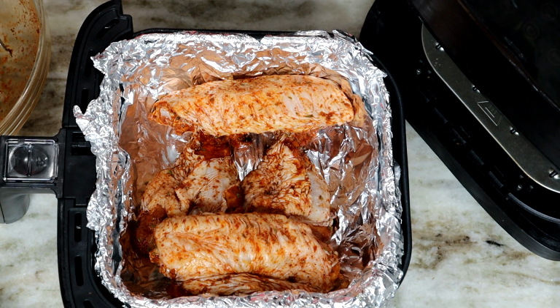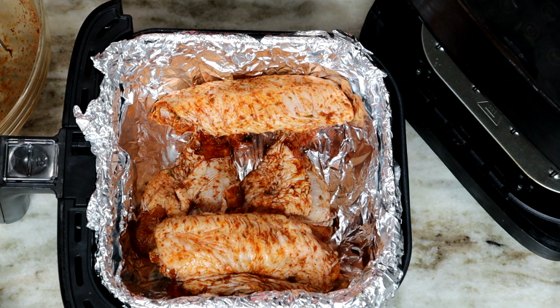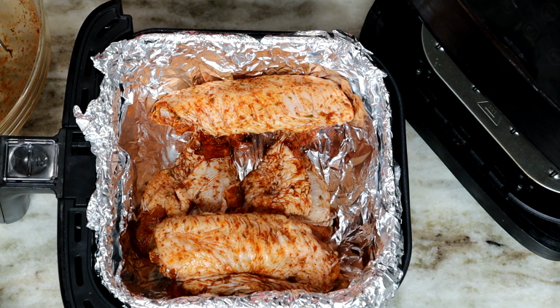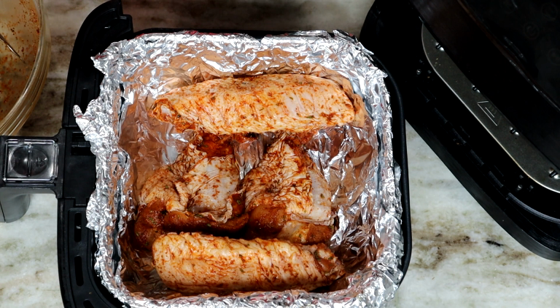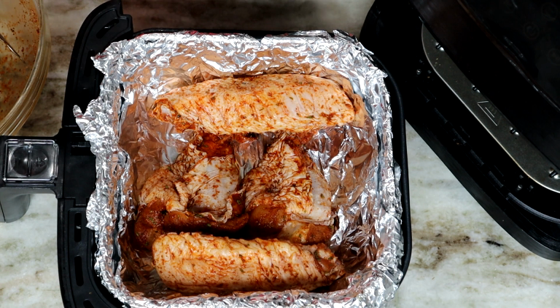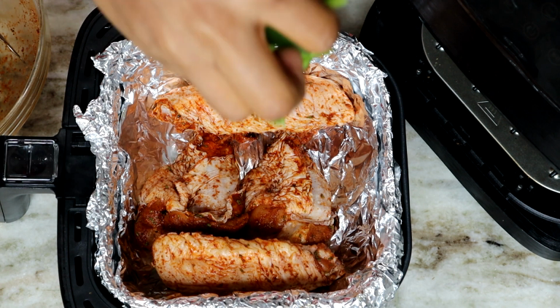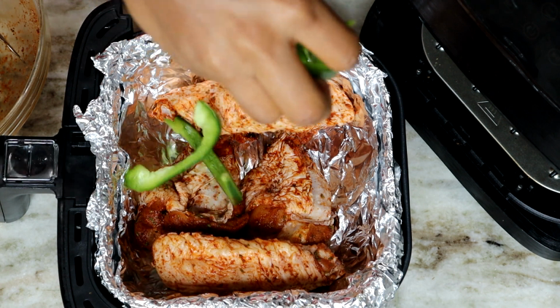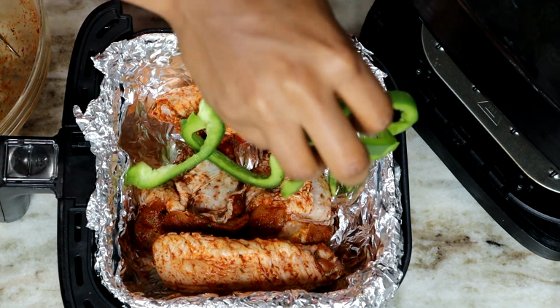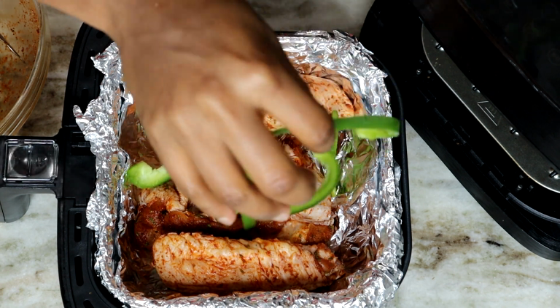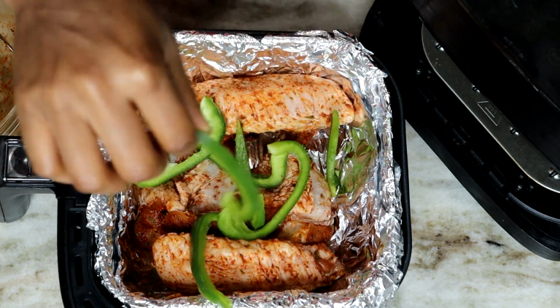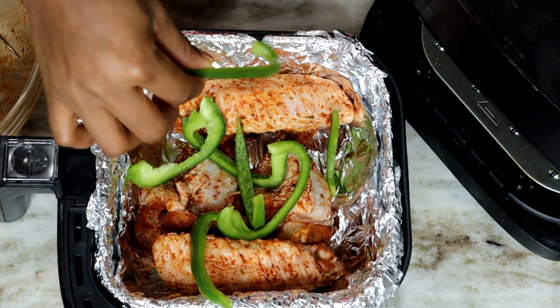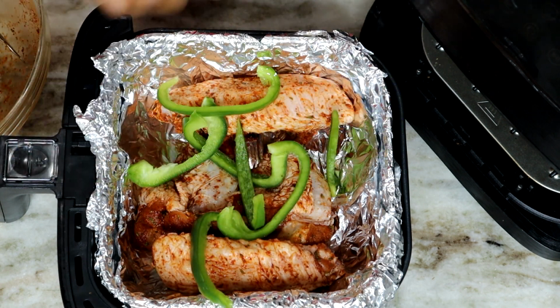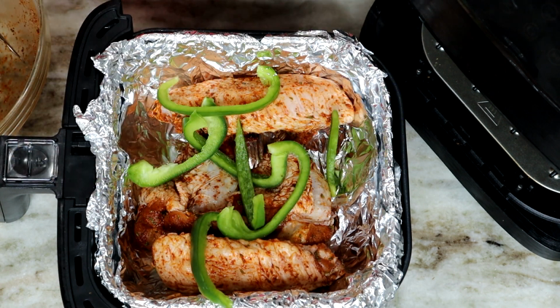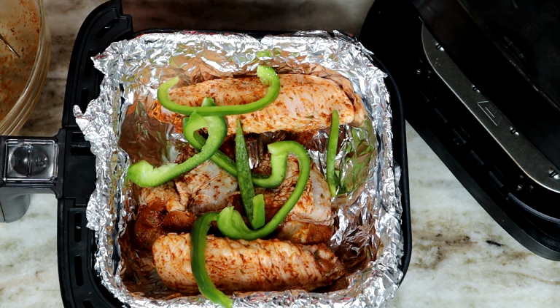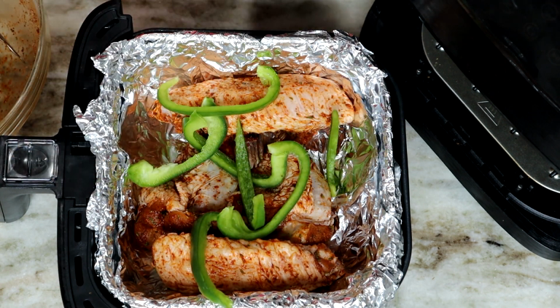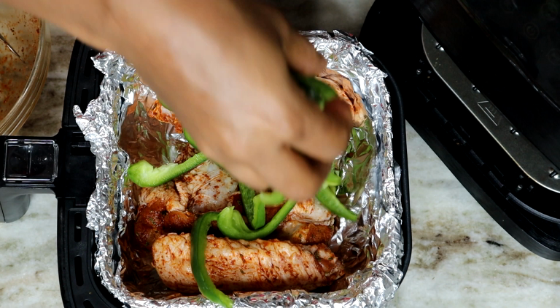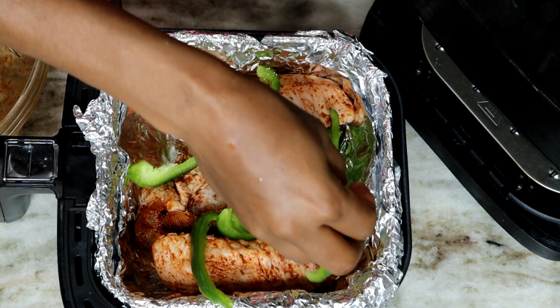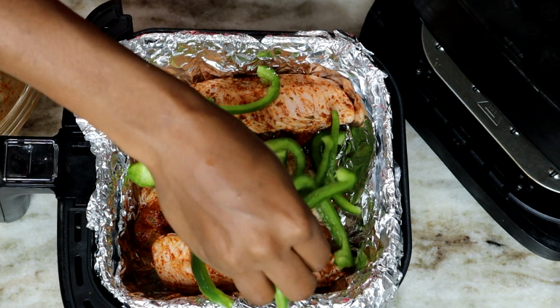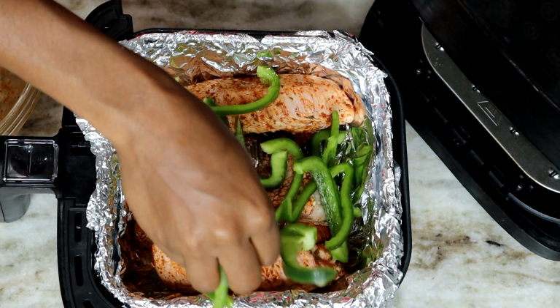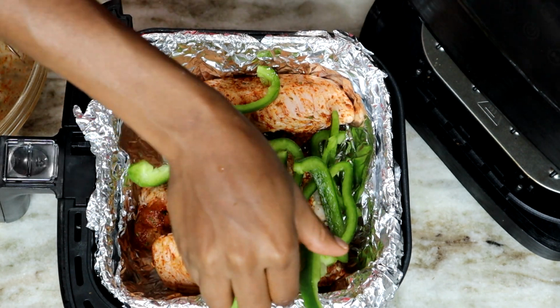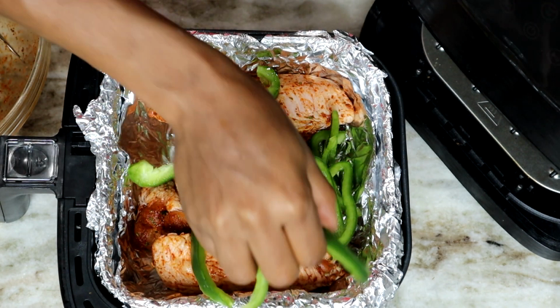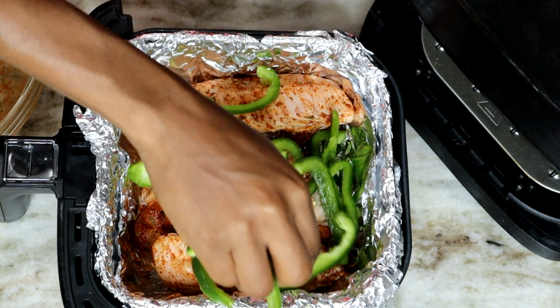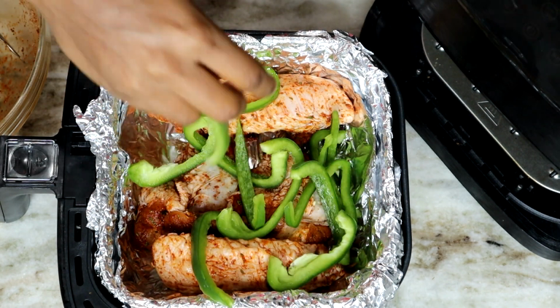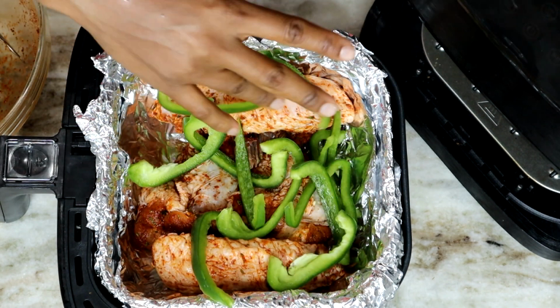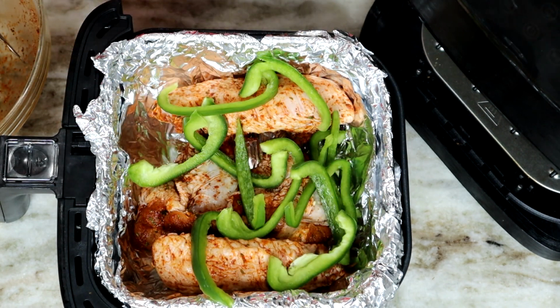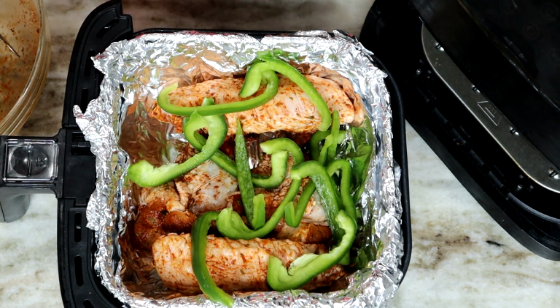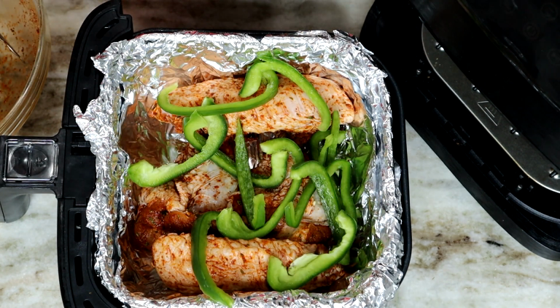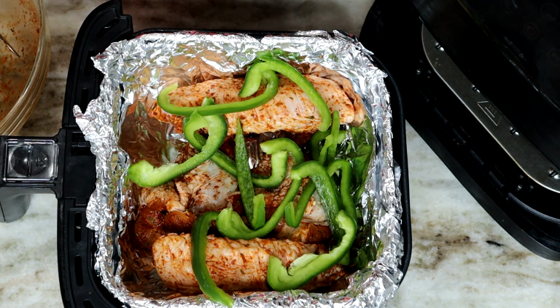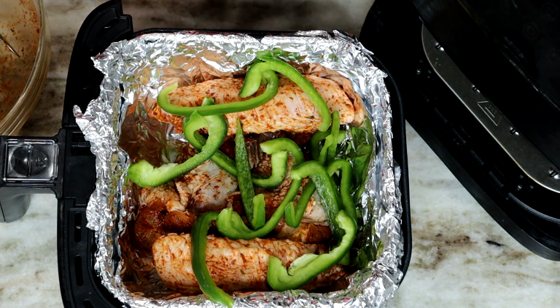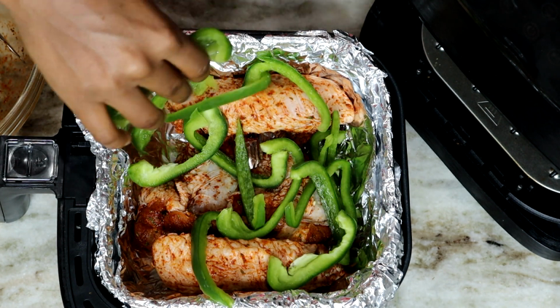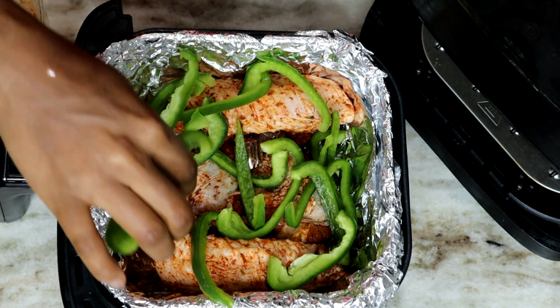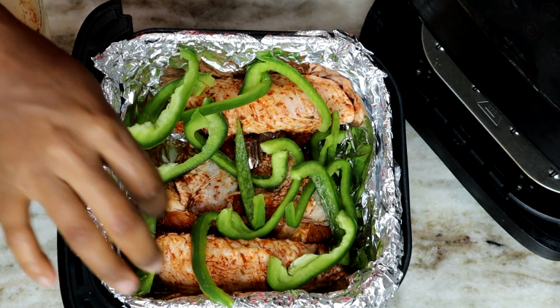I cooked mine for about 40 minutes on 400 degrees. At first I baked it for 30 minutes, took it out to check on it, then went back and added 10 more minutes.